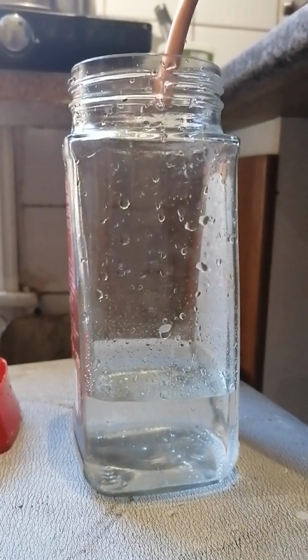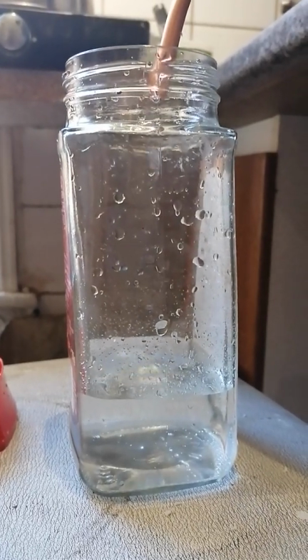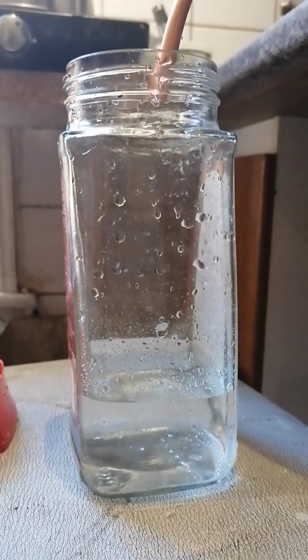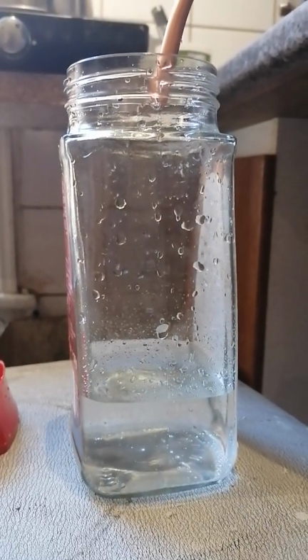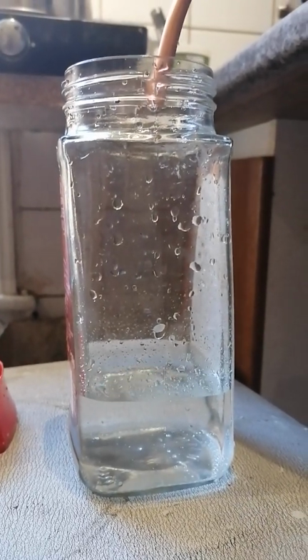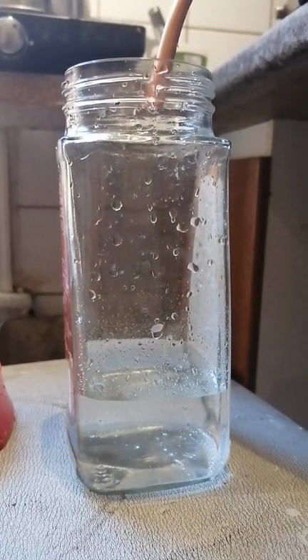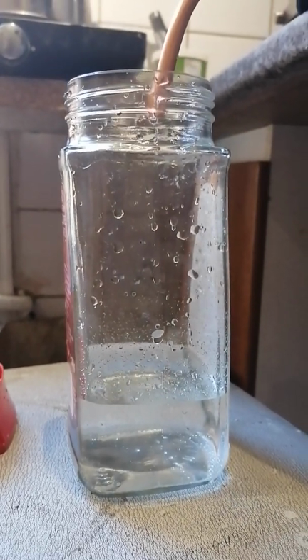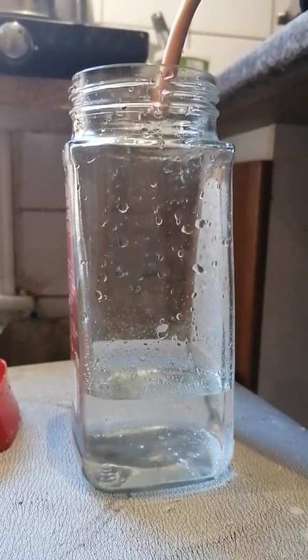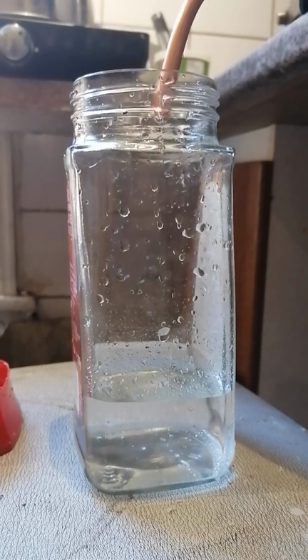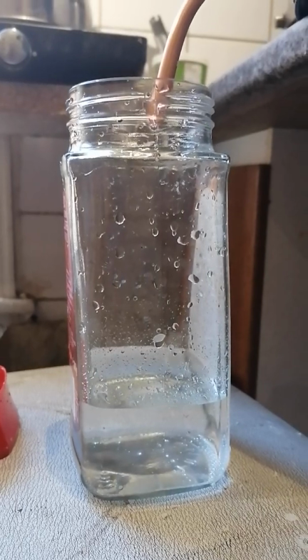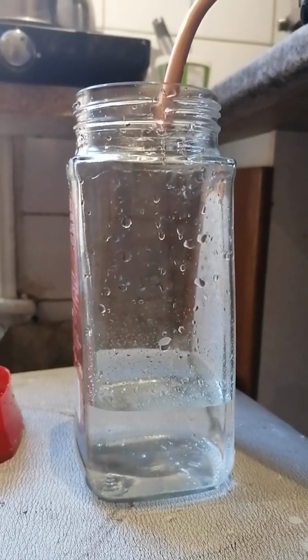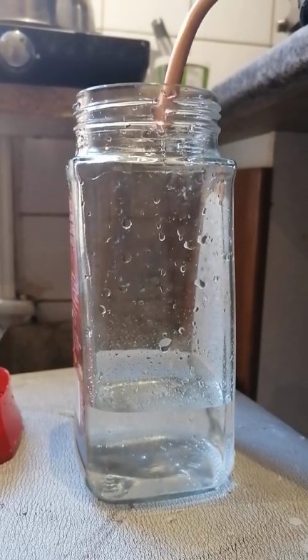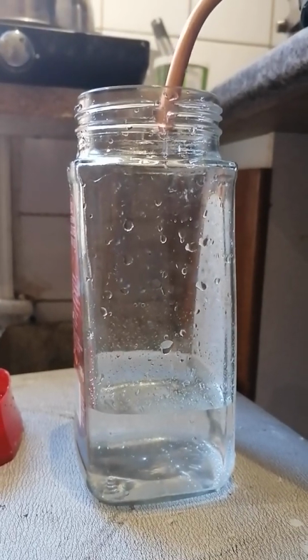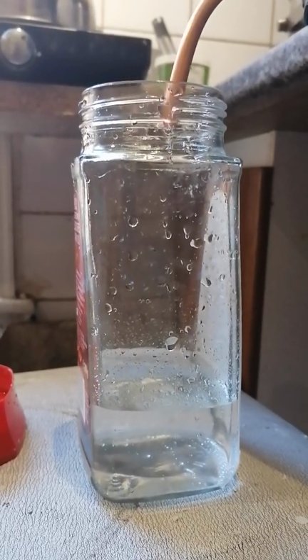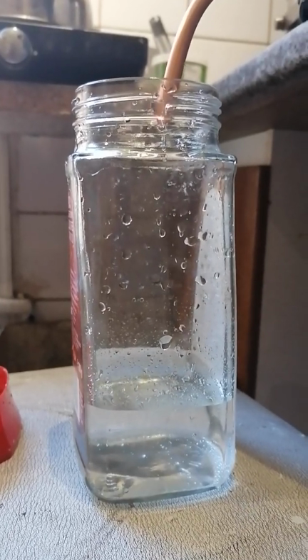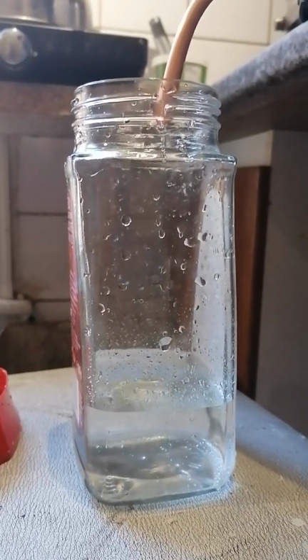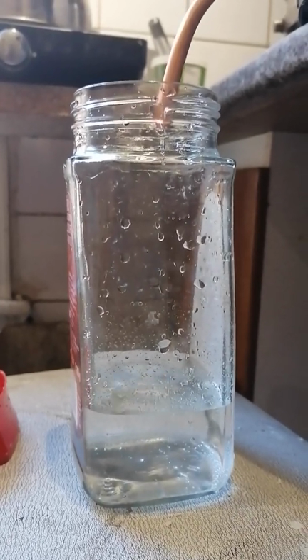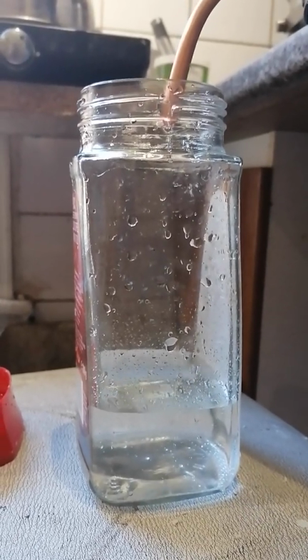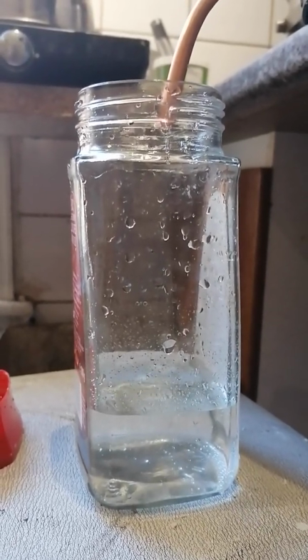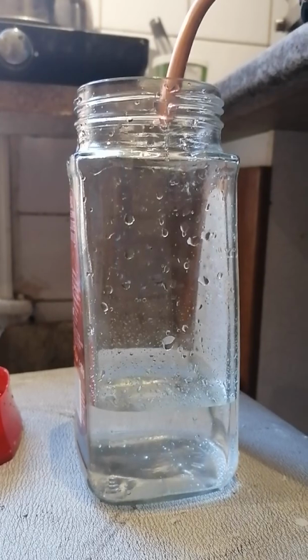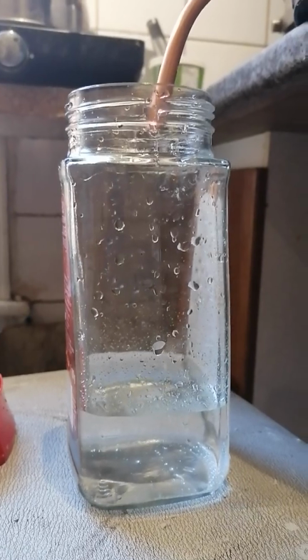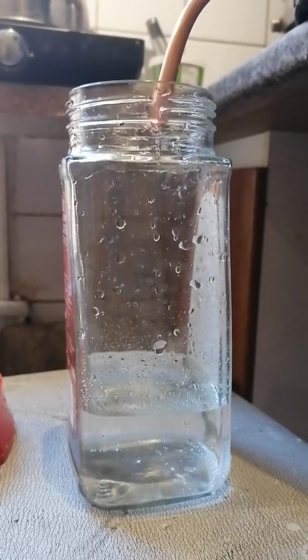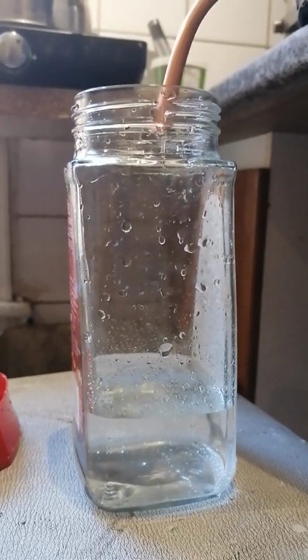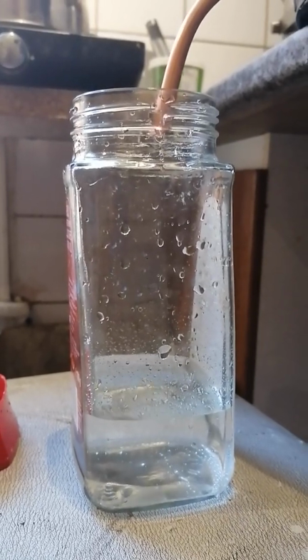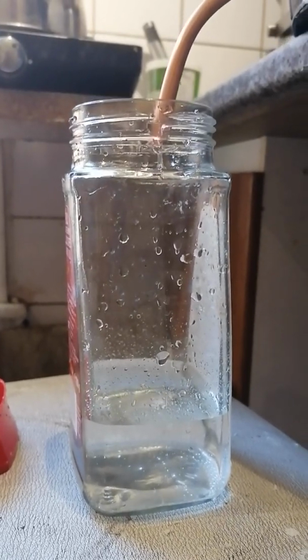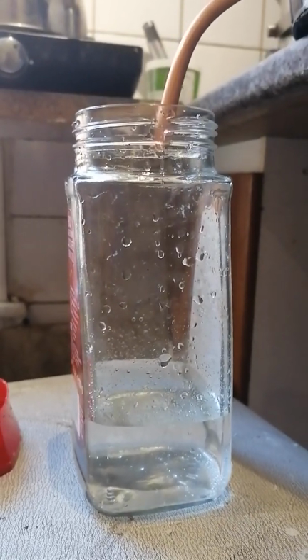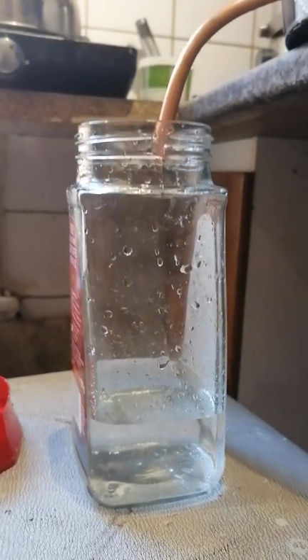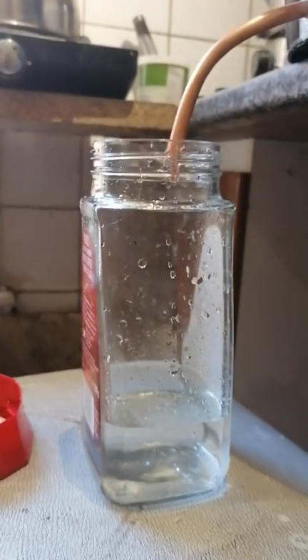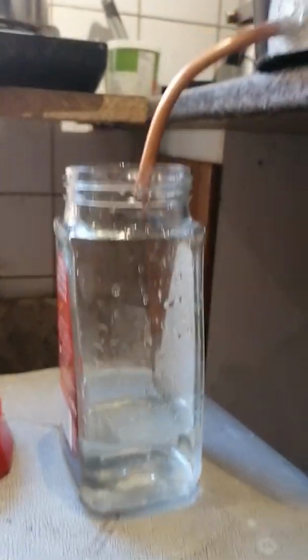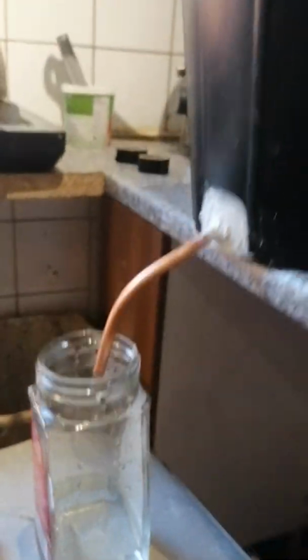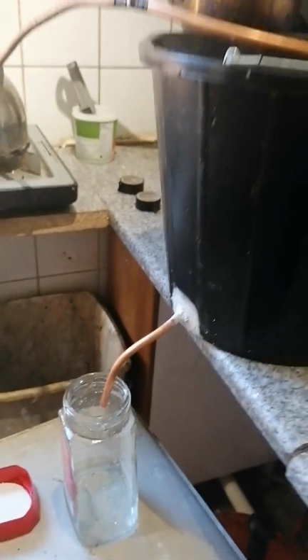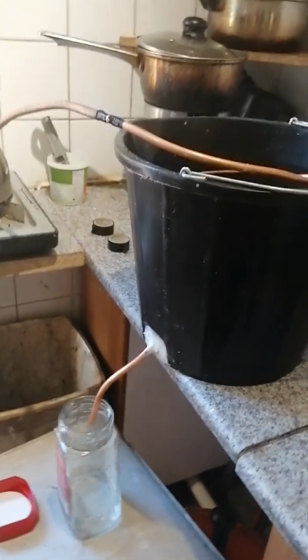Hi there, welcome to my homemade water distiller. This is chucking out distilled water at quite a fast rate, I hasten to add, for a homemade prototype rudimentary piece of kit.